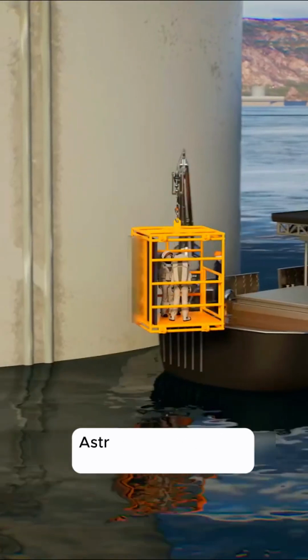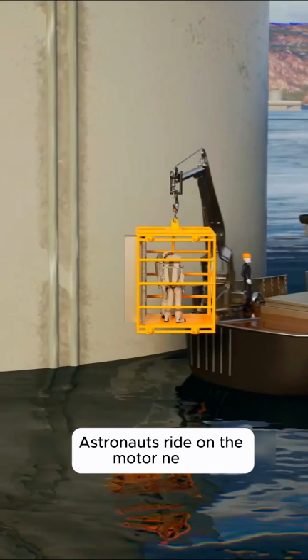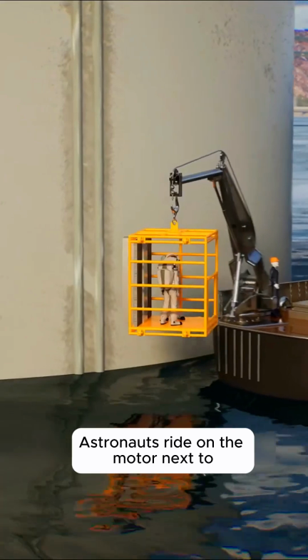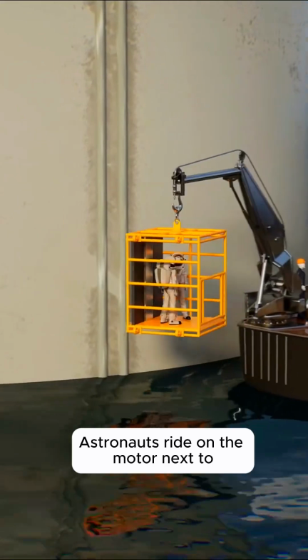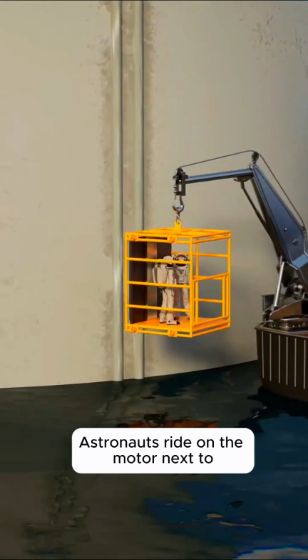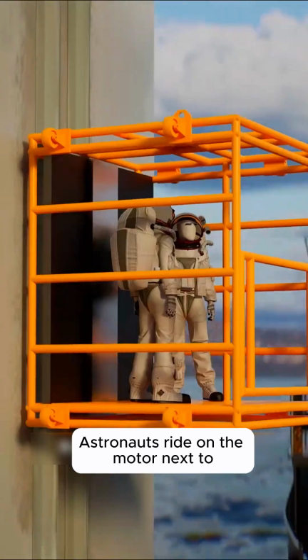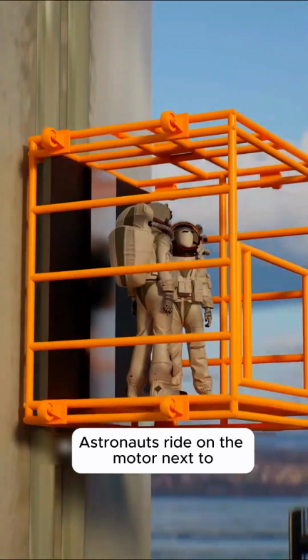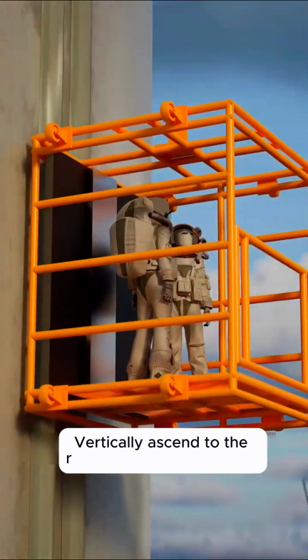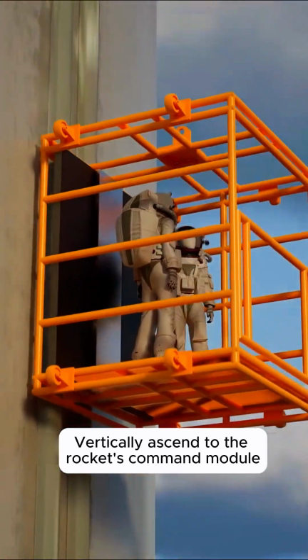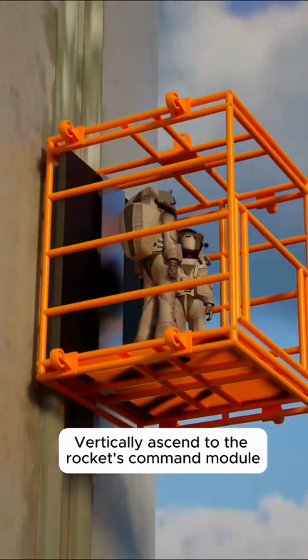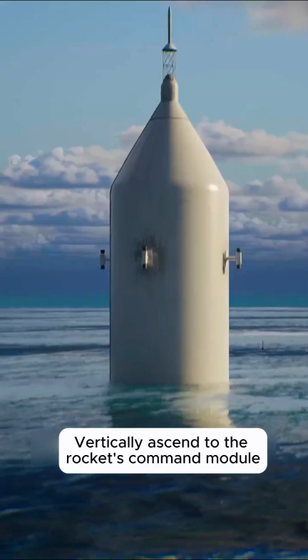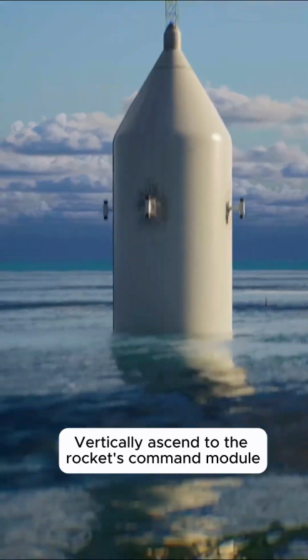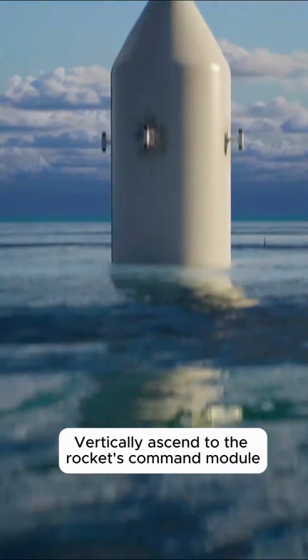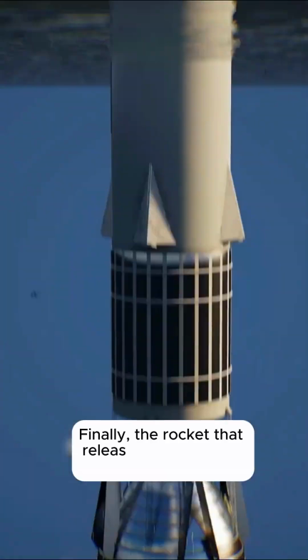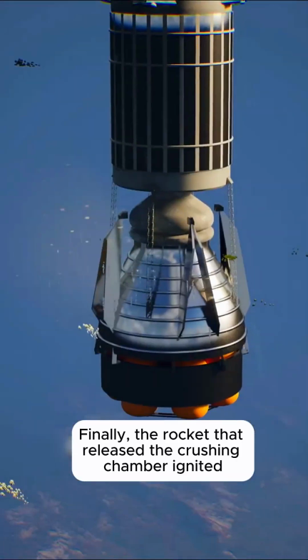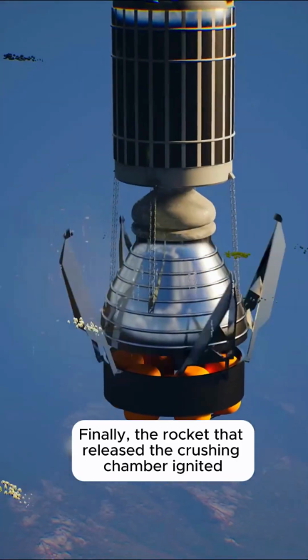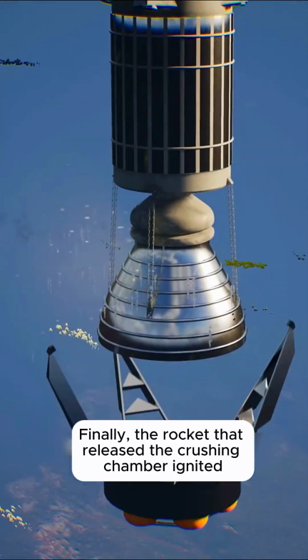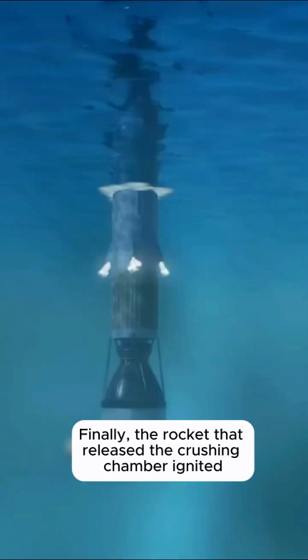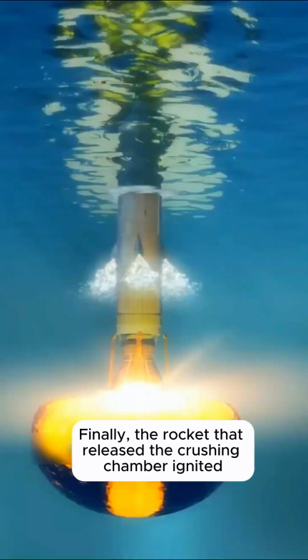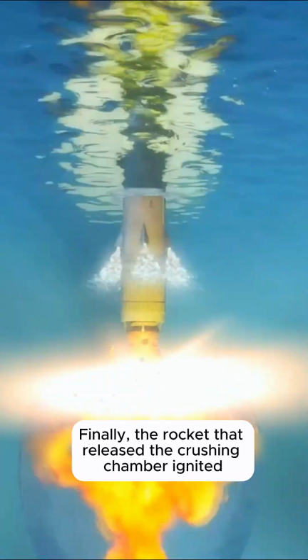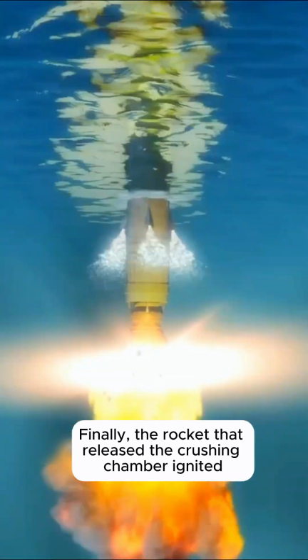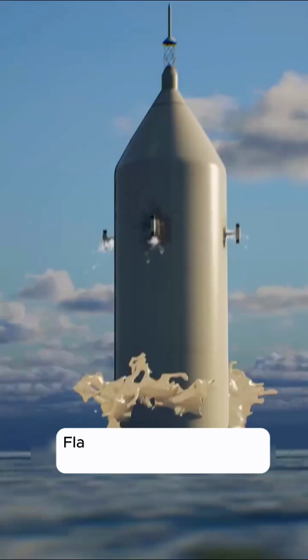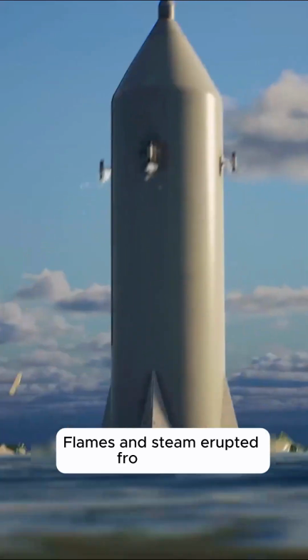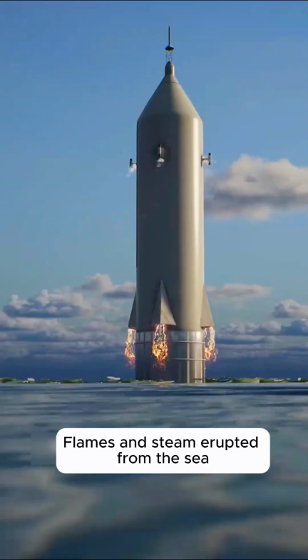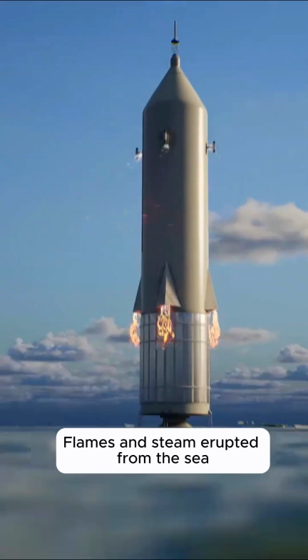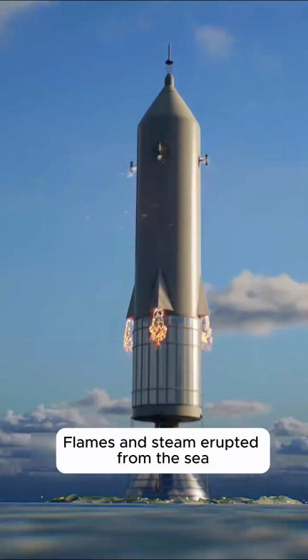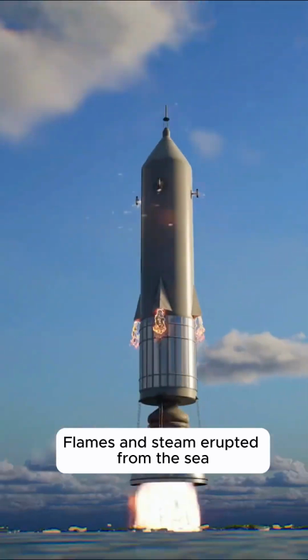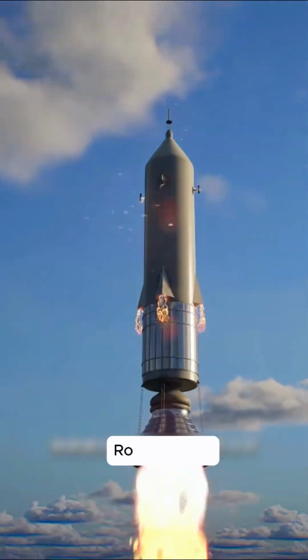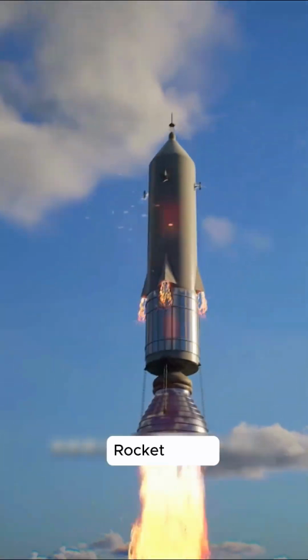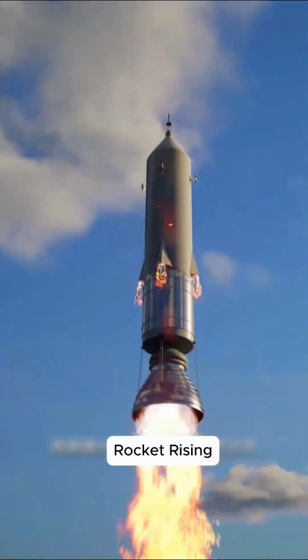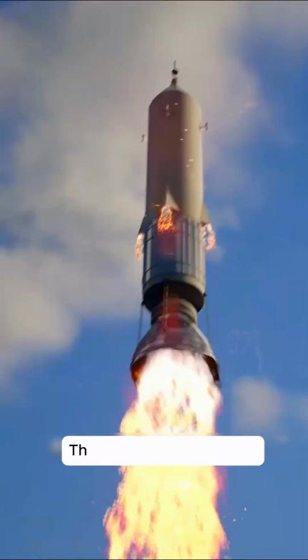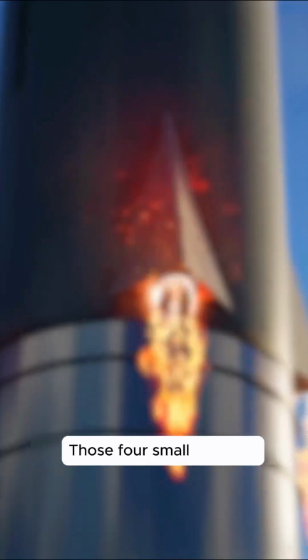Finally, the rocket releases the pressure chamber and ignites. Flames and steam erupt from the sea as the rocket rises. Four small nozzles at the base are responsible for controlling the direction of flight.